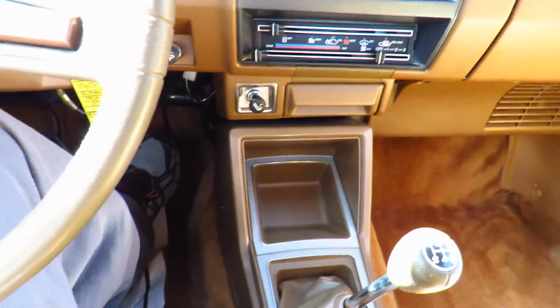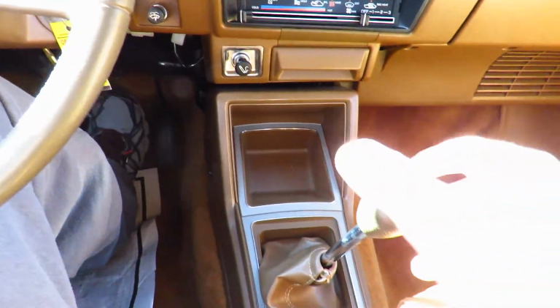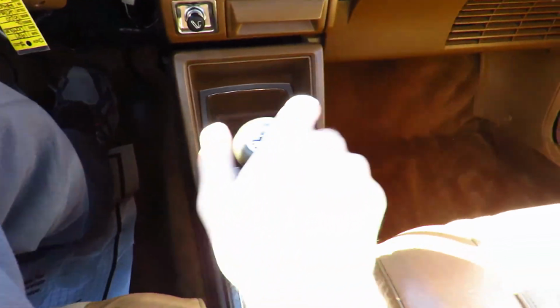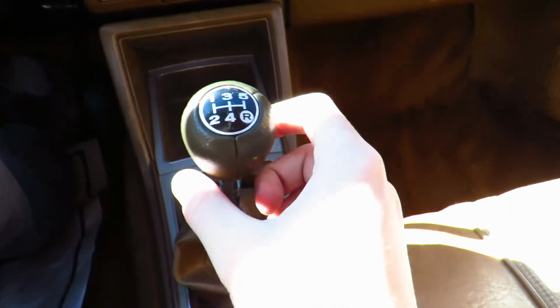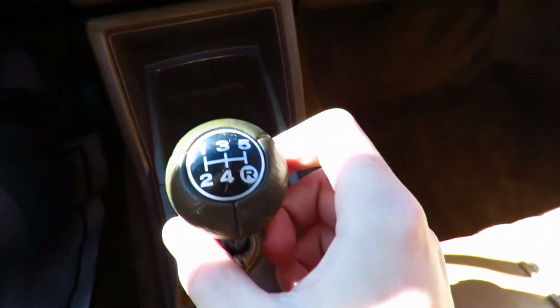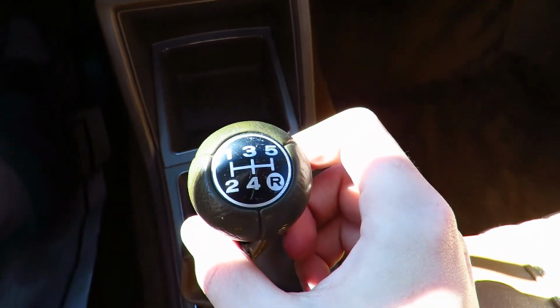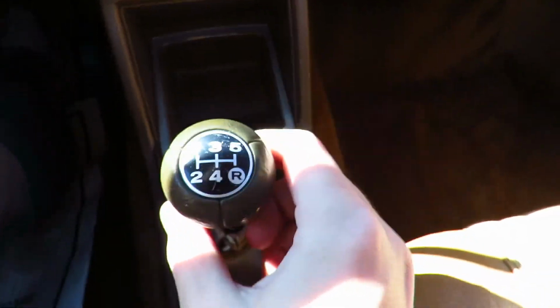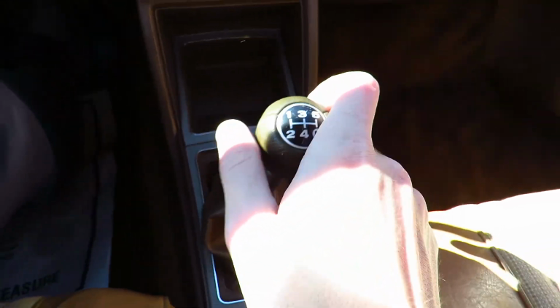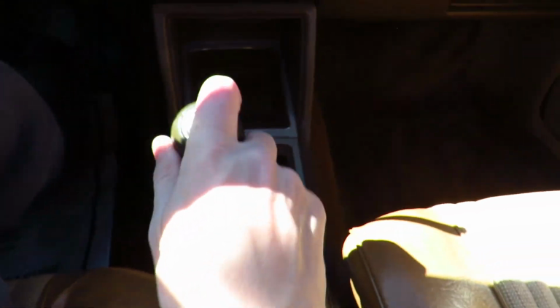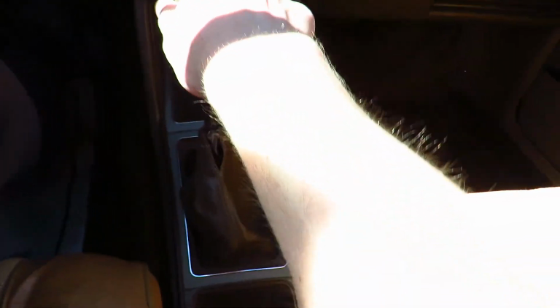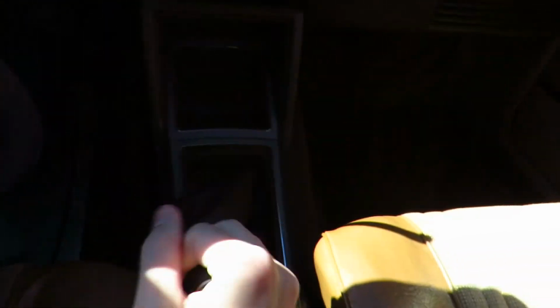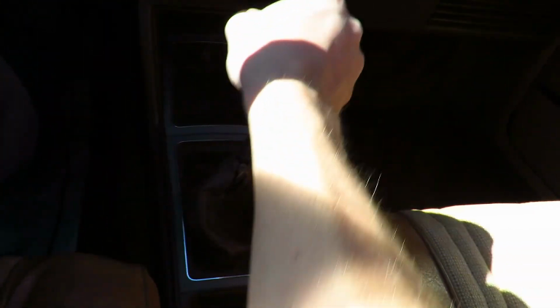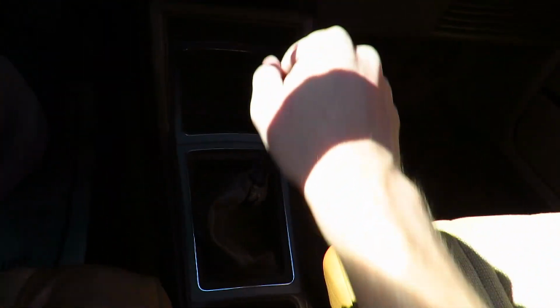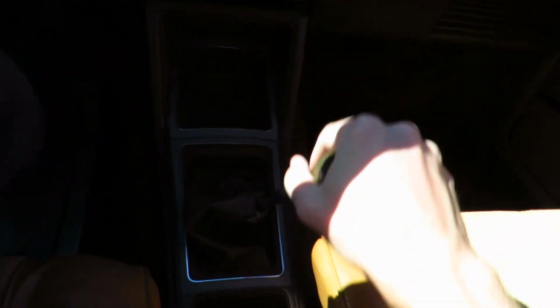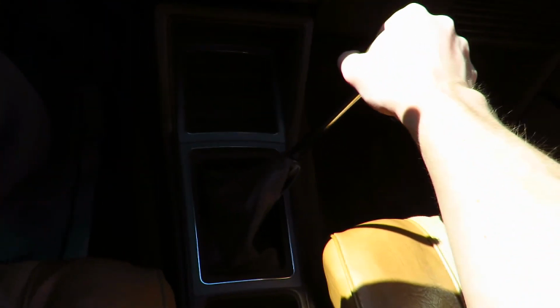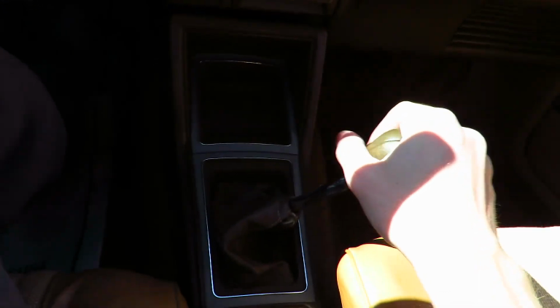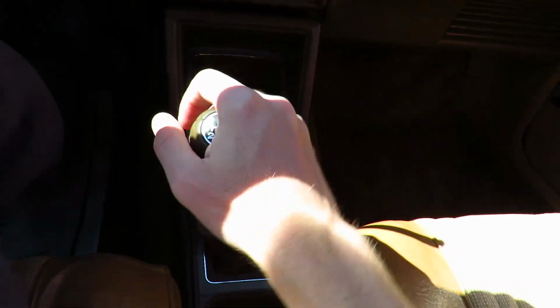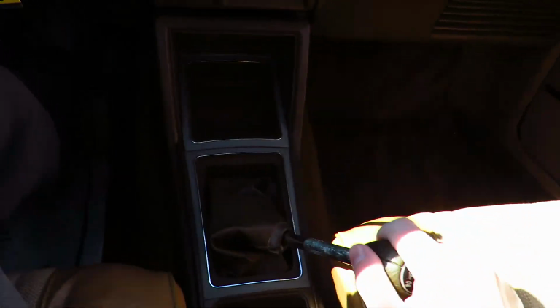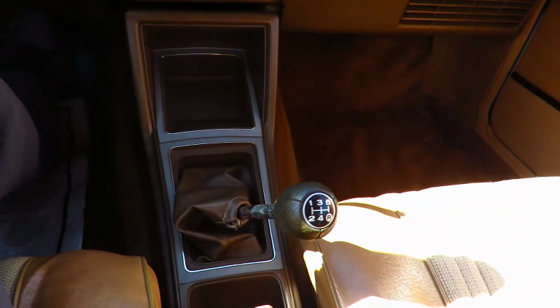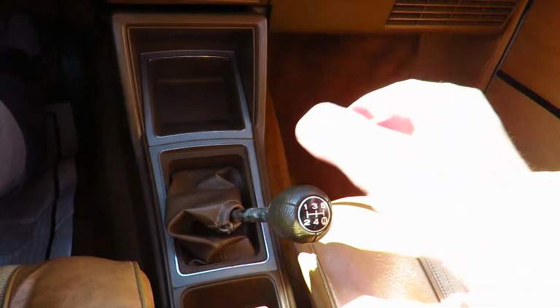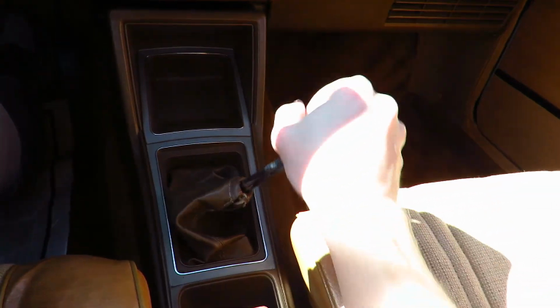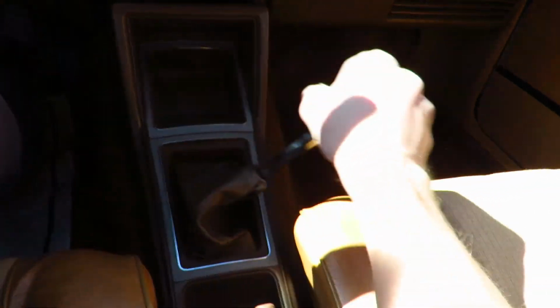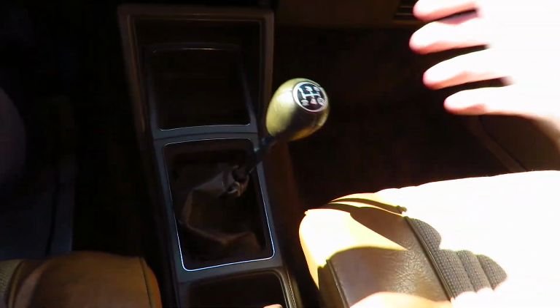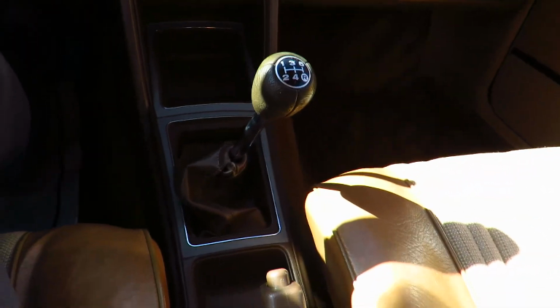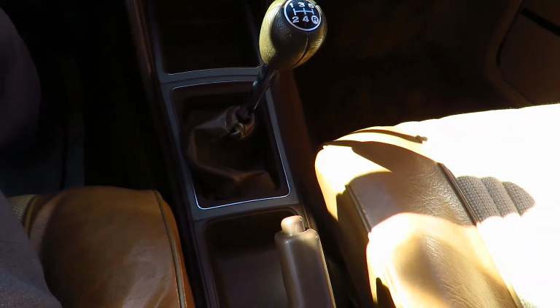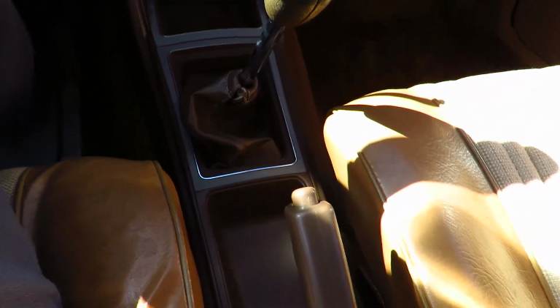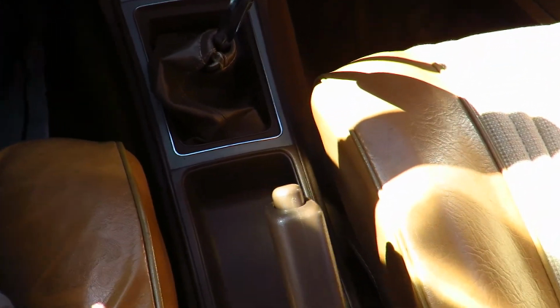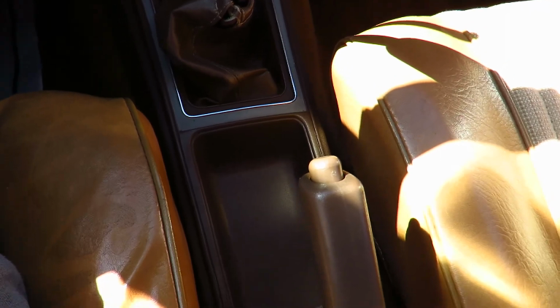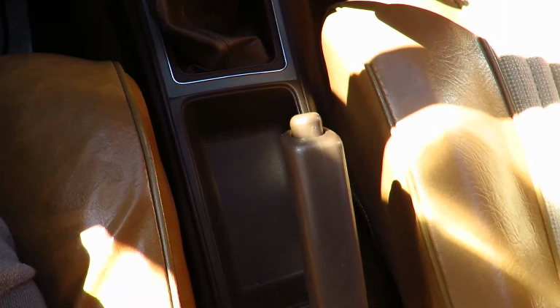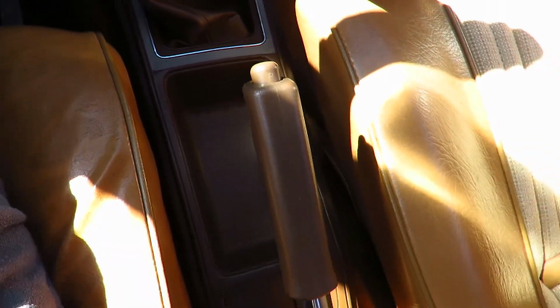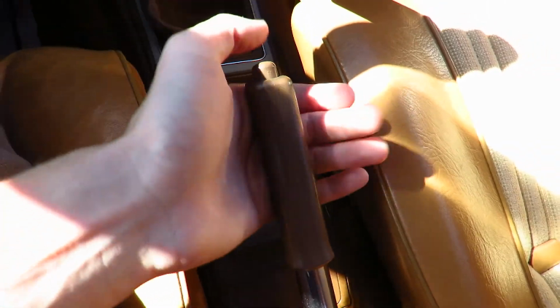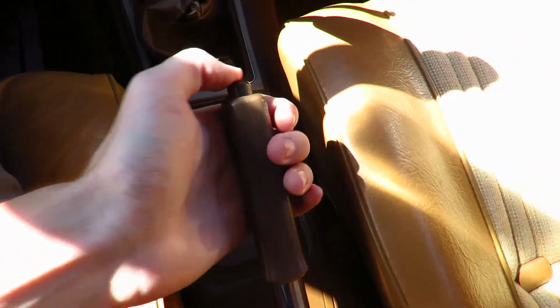As I said, this is a 5-speed manual — first, second, third, fourth, fifth, and then all the way over and down is reverse. There's a little bit of change storage down there, and the emergency brake is here.